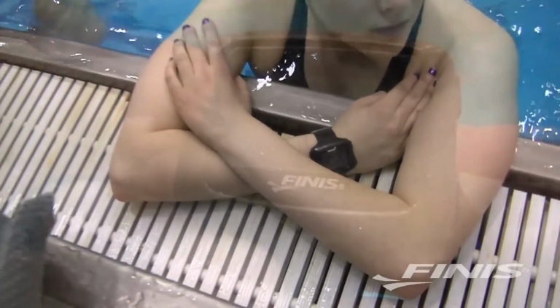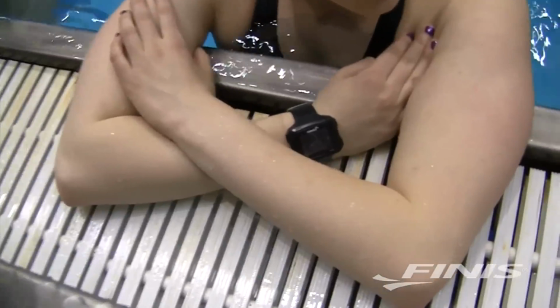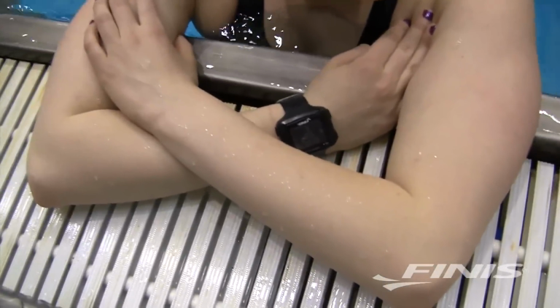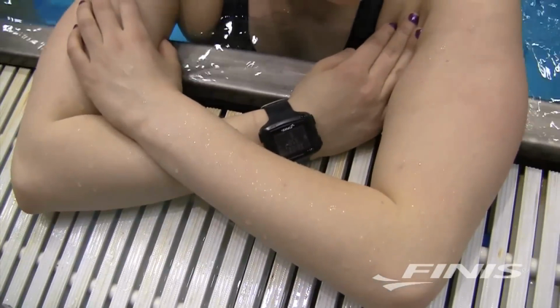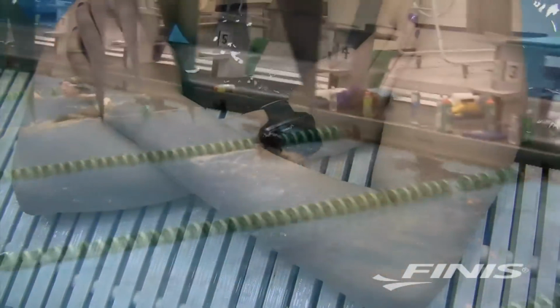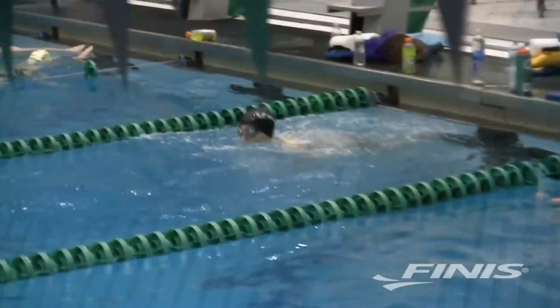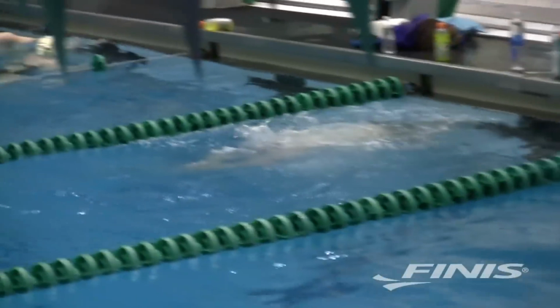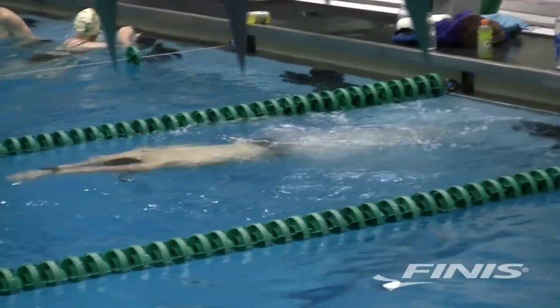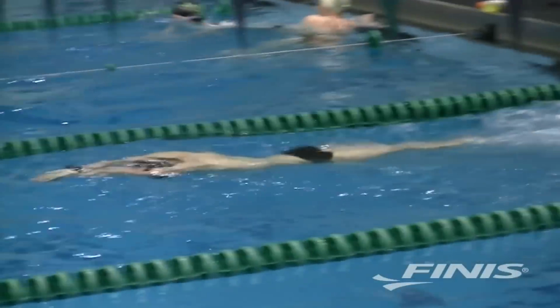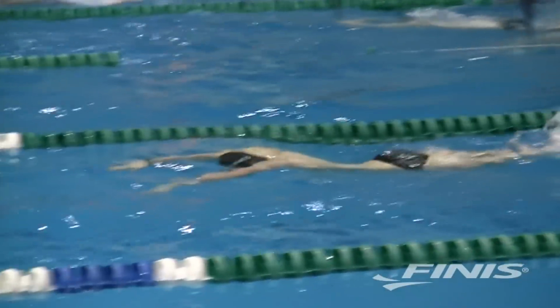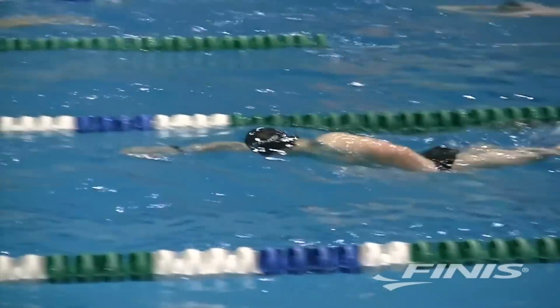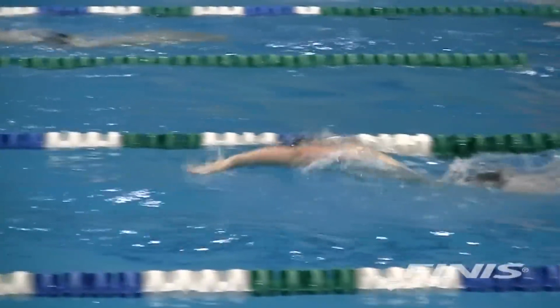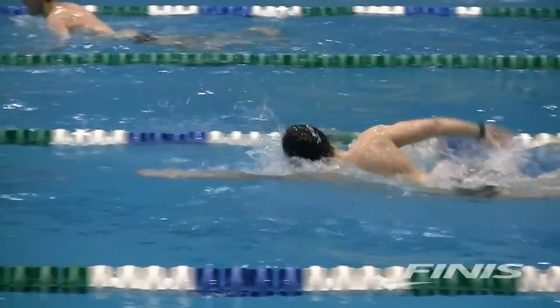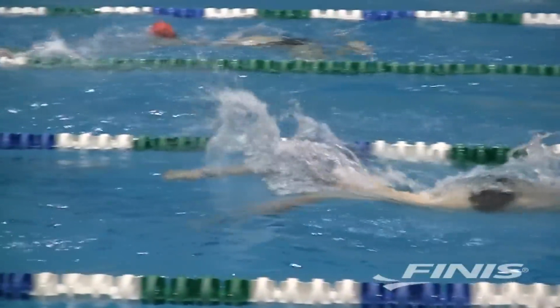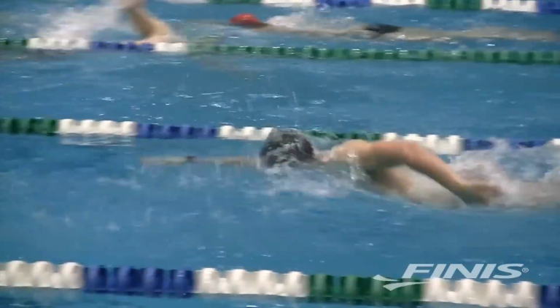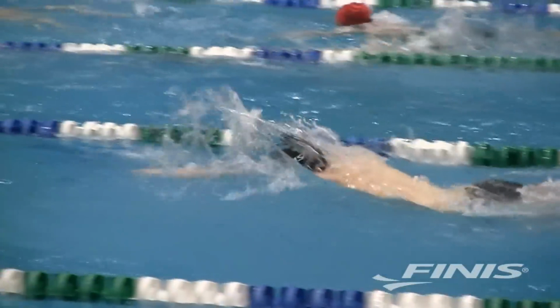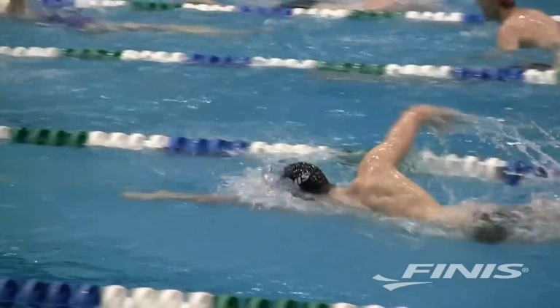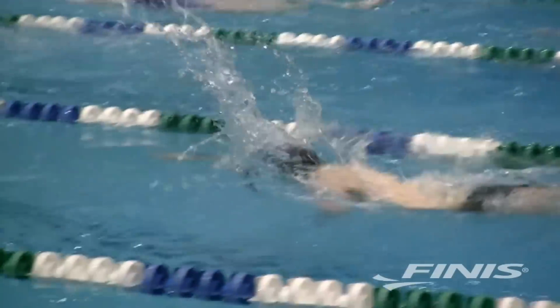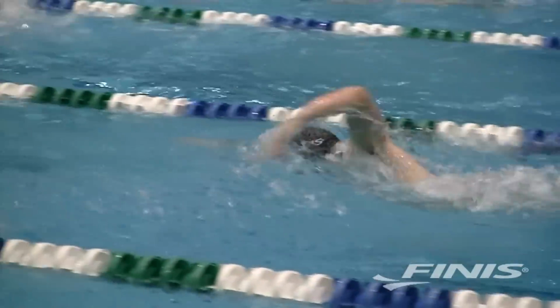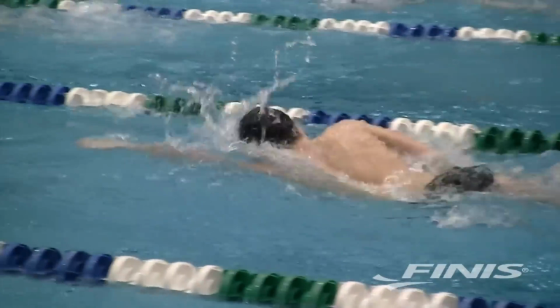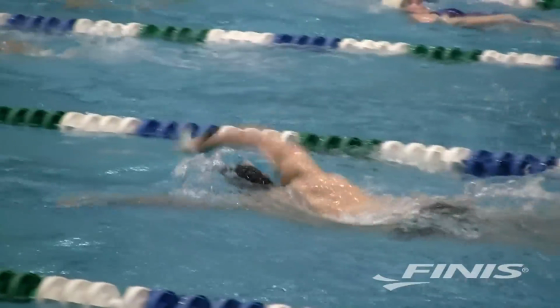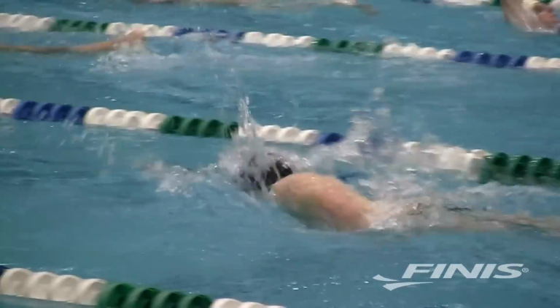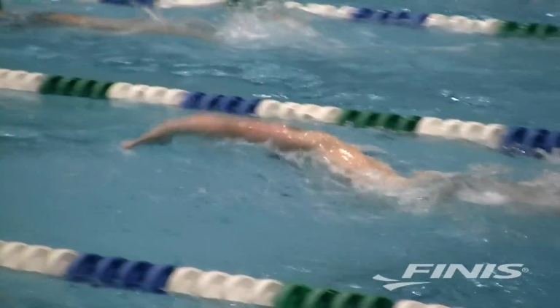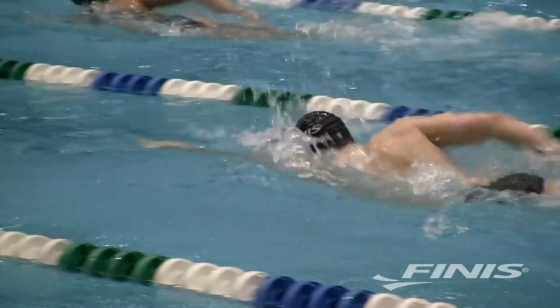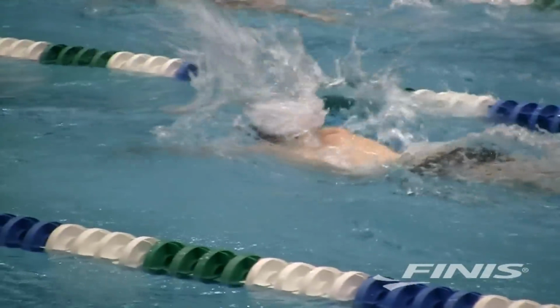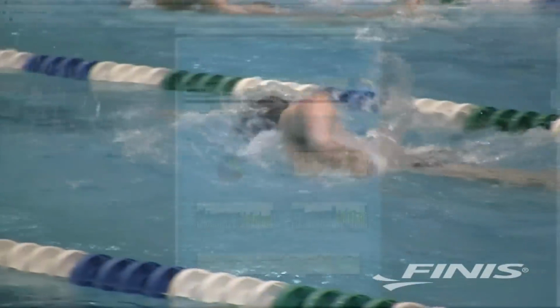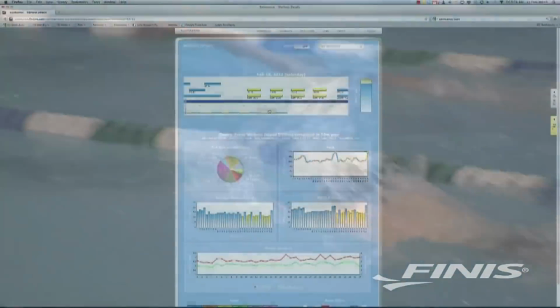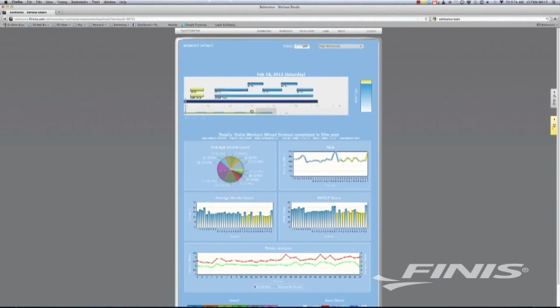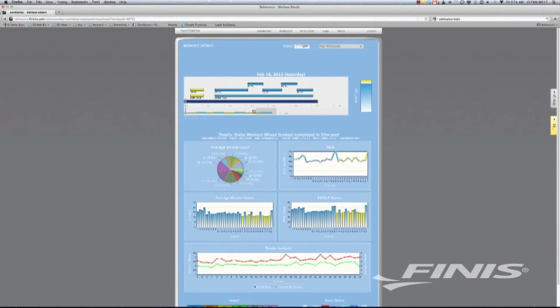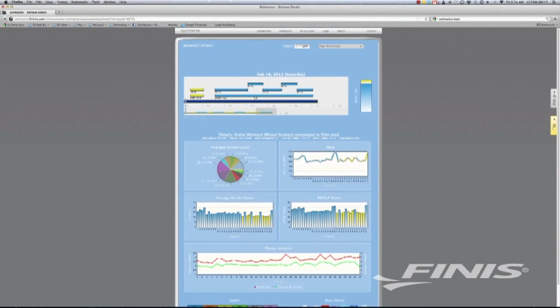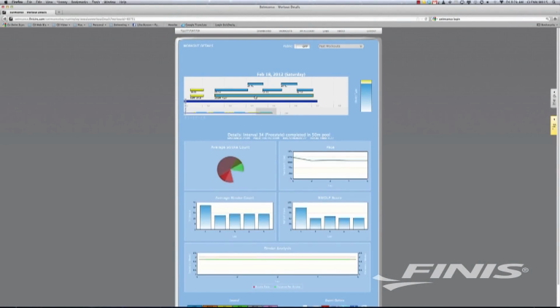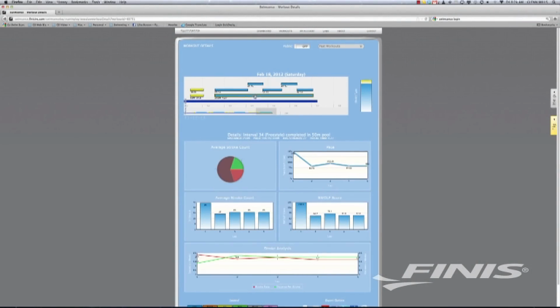The SwimSense Monitor provides immediate and real-time data at the pool, letting you view your current swim and up to 14 previous workouts. But the true benefits of the SwimSense Monitor begin when you connect it to your computer and begin to analyze your data.